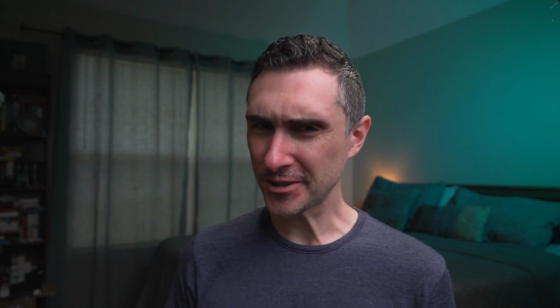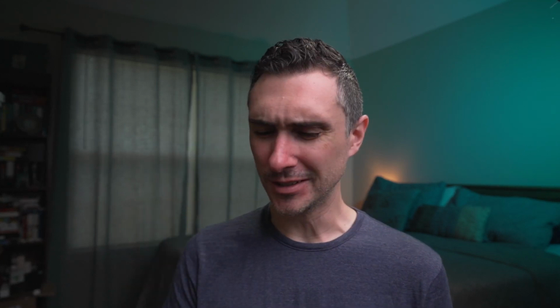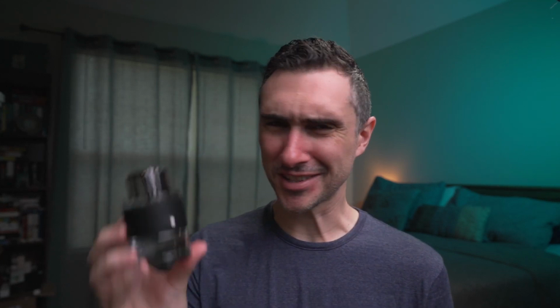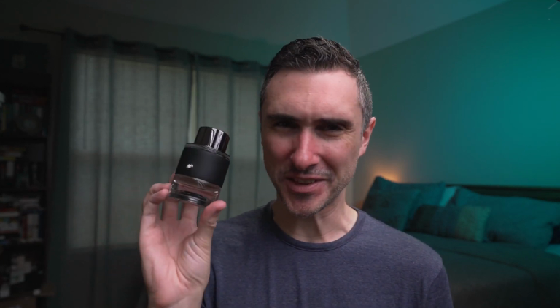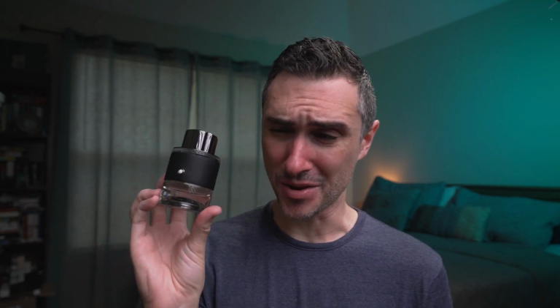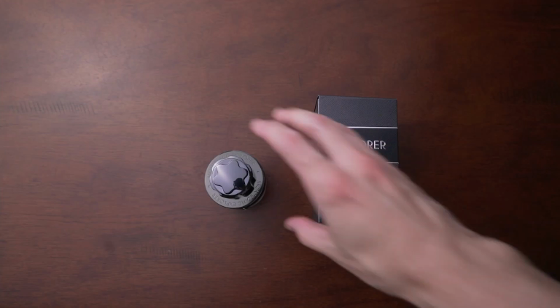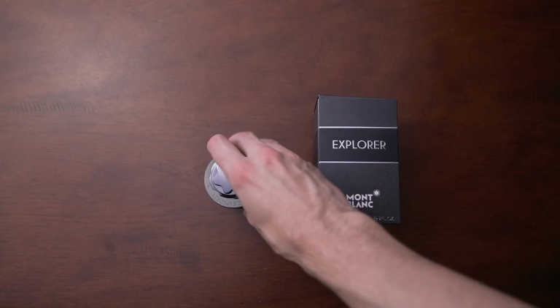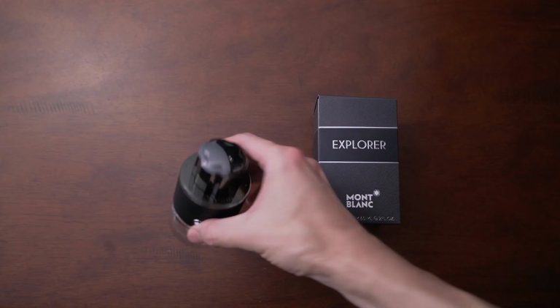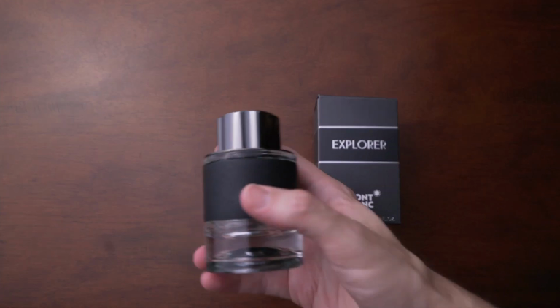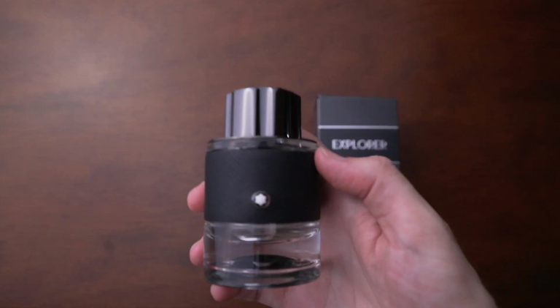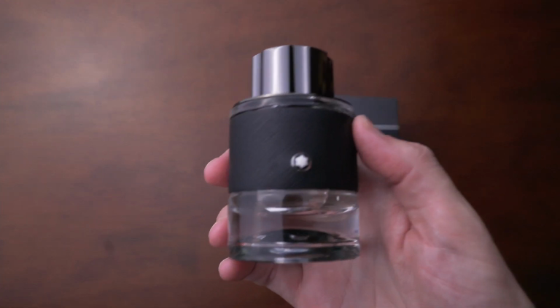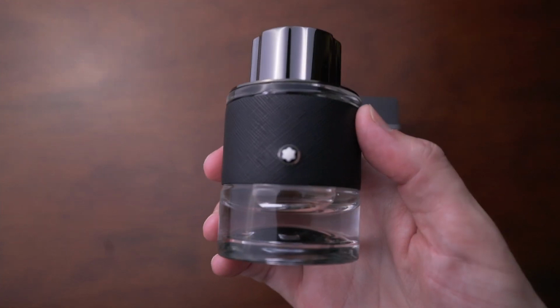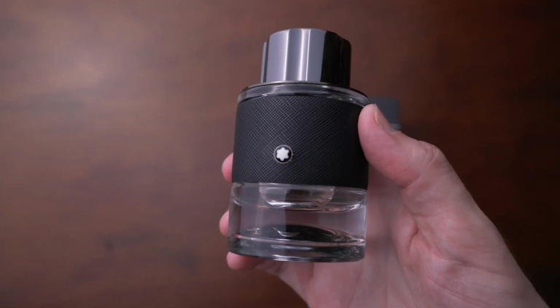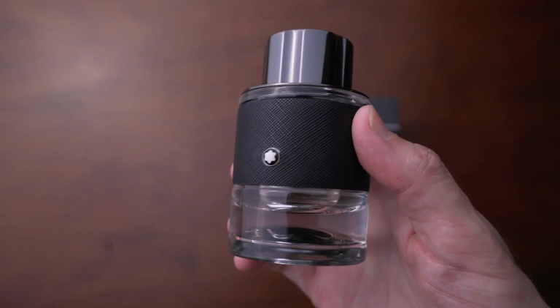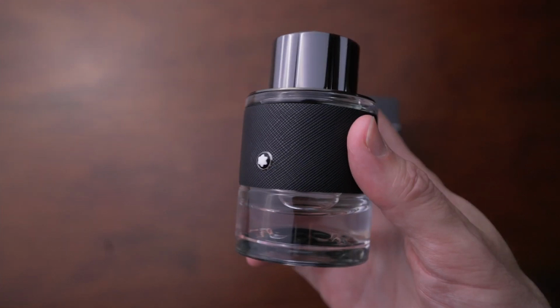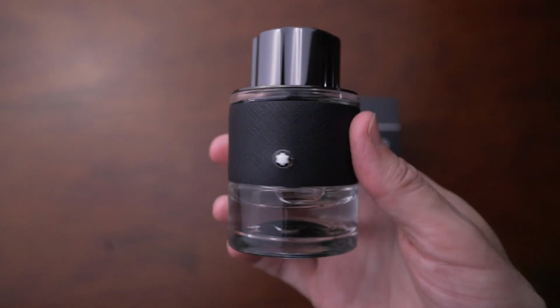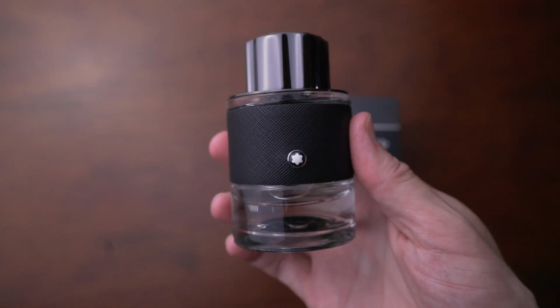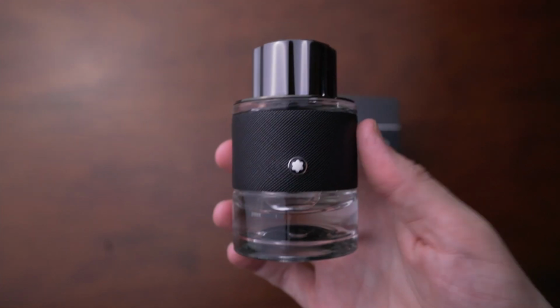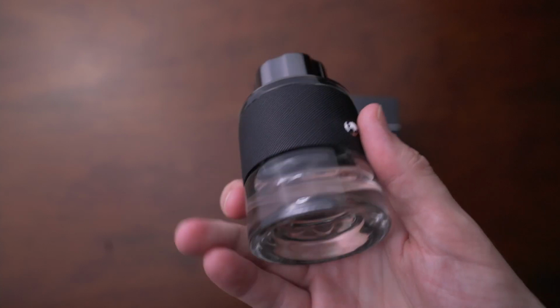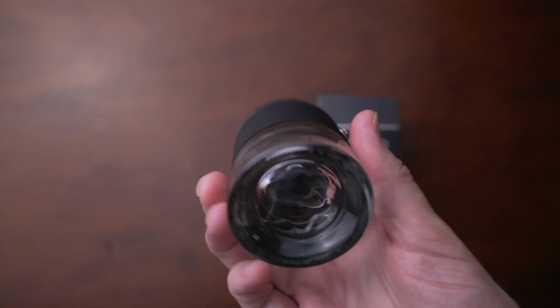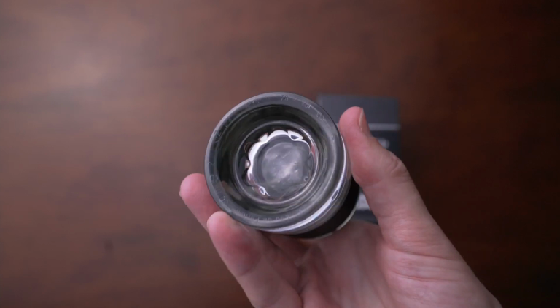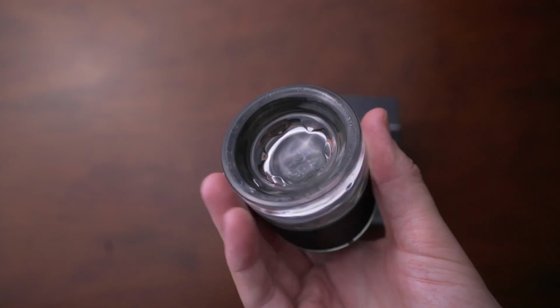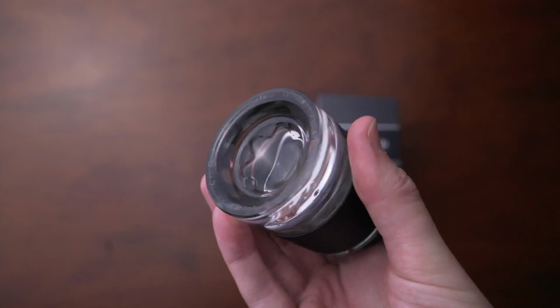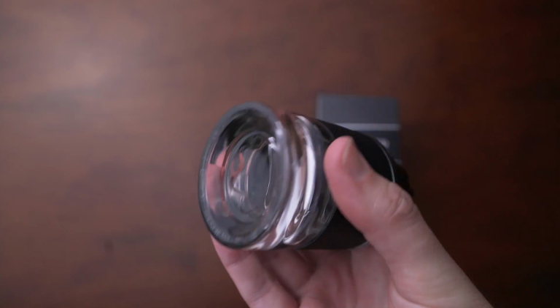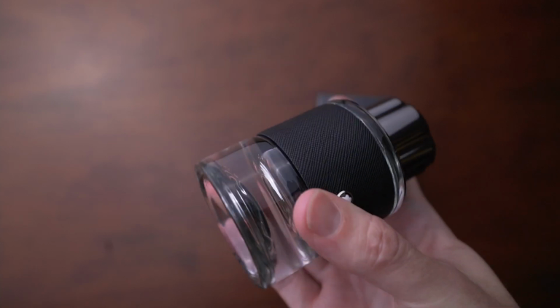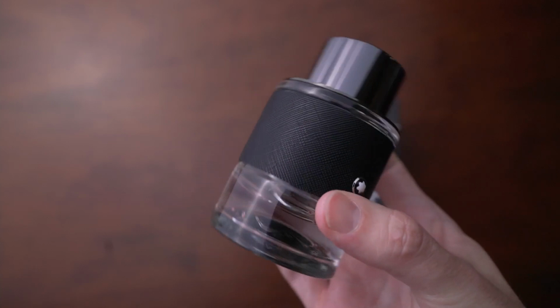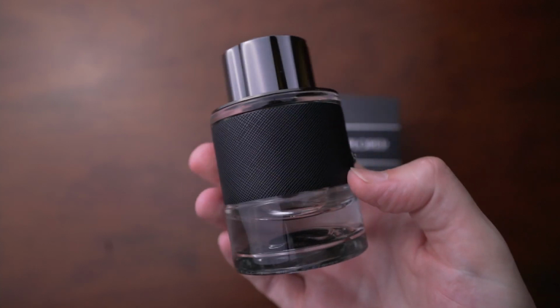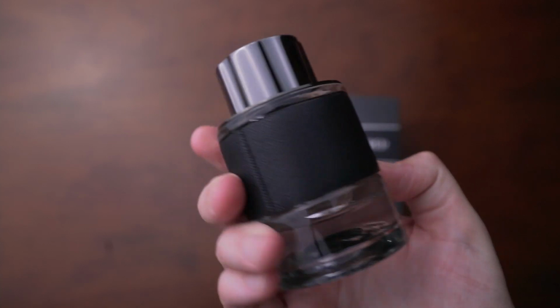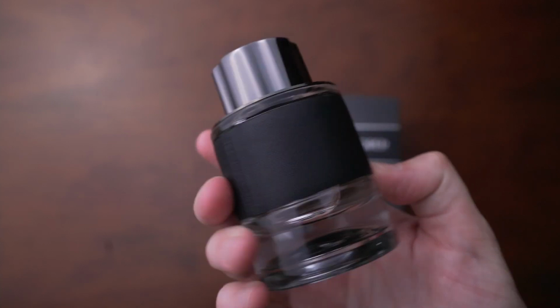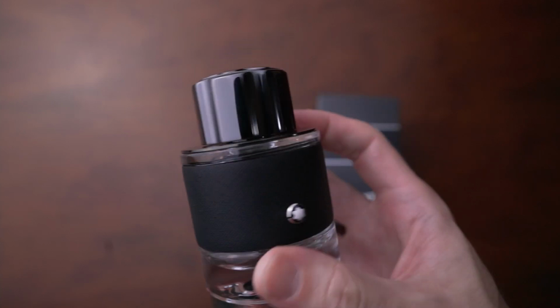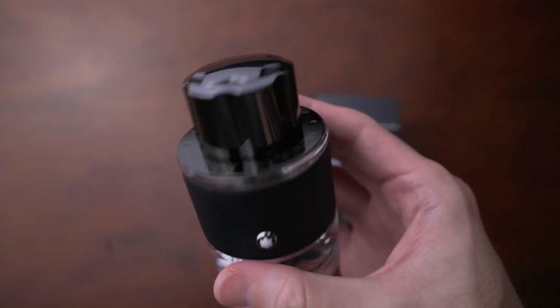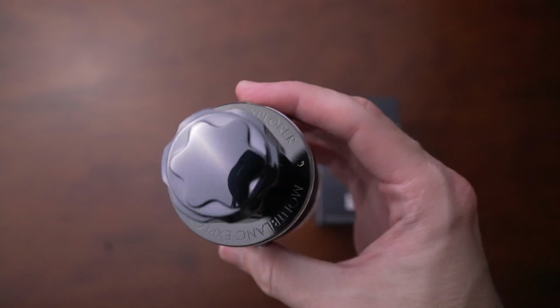First of all, let me just talk about this bottle because this bottle is fire. It looks kind of like an inkwell. If you're familiar with Montblanc pens, with their fountain pens, it definitely looks like an inkwell — very detailed, very ornate. I really like the bottle a lot.